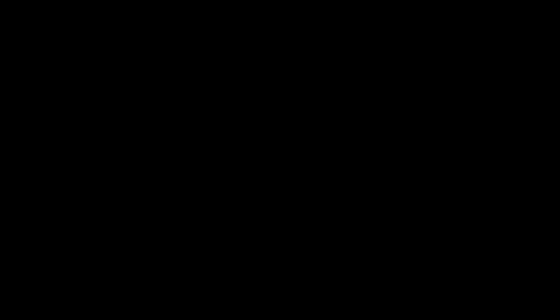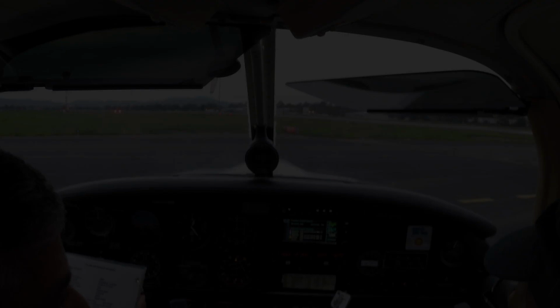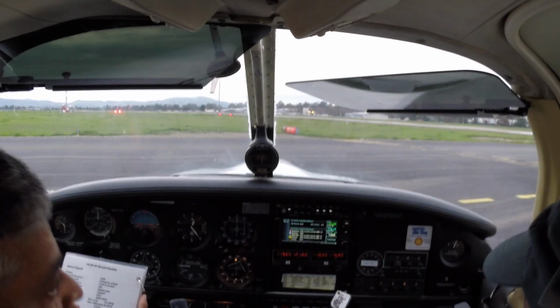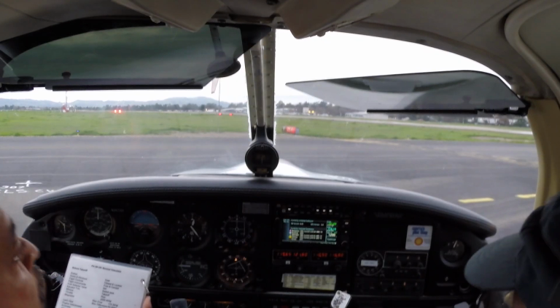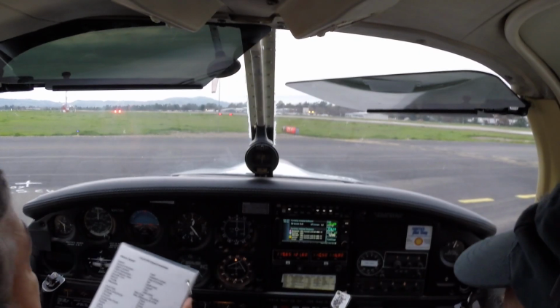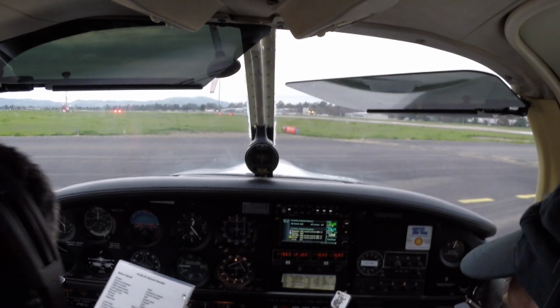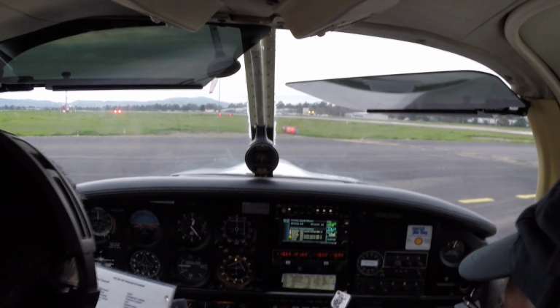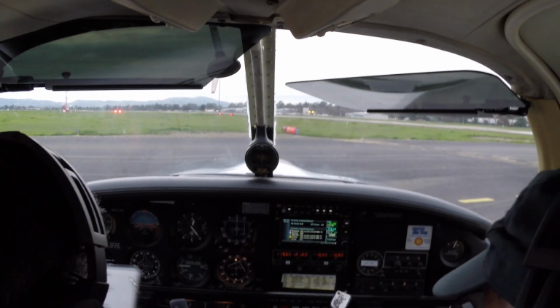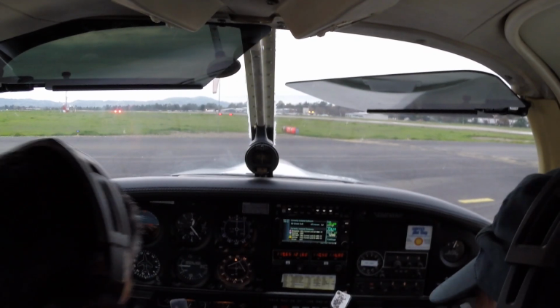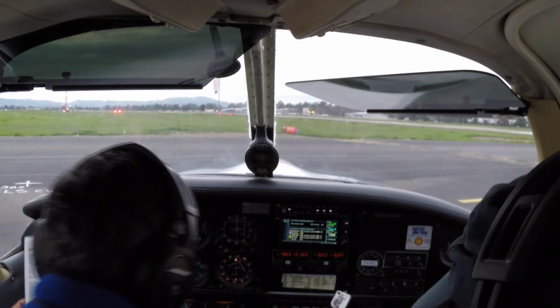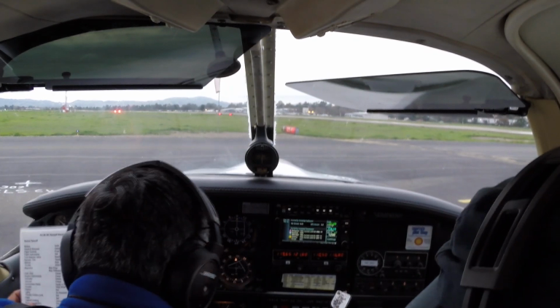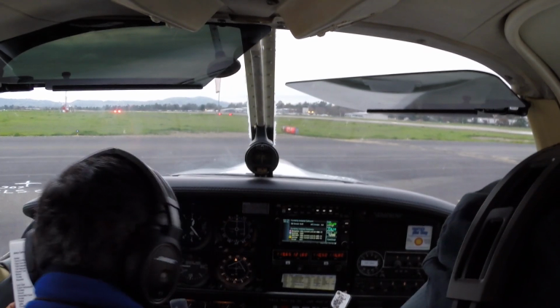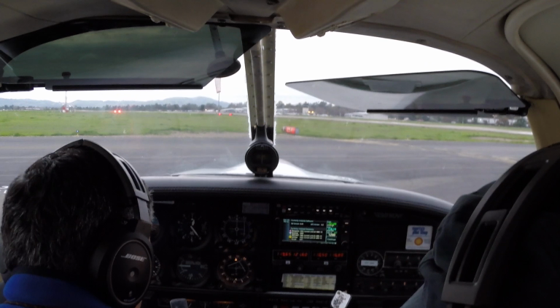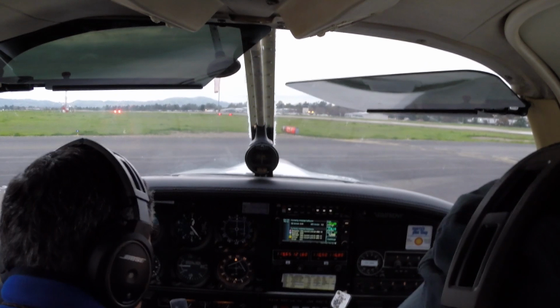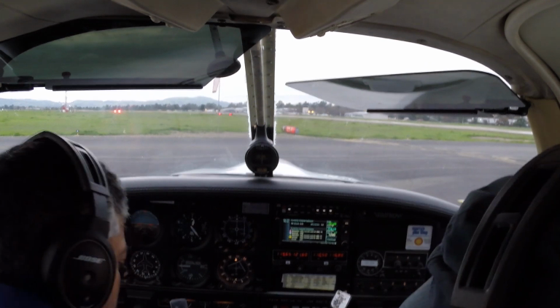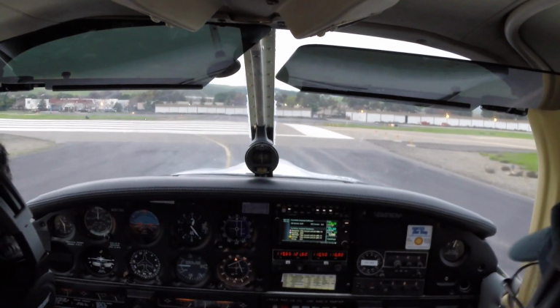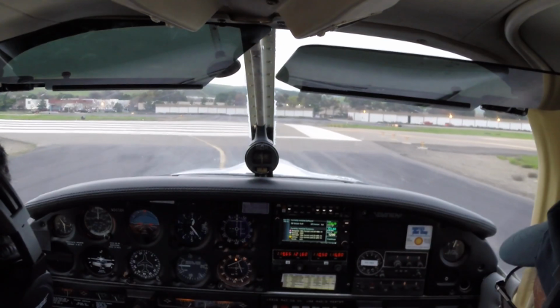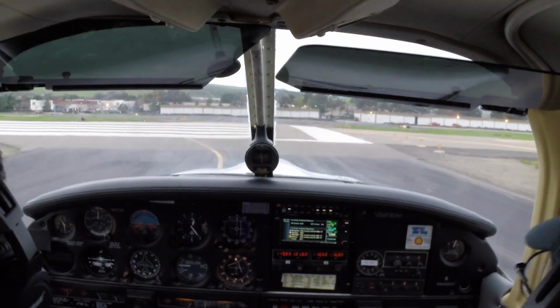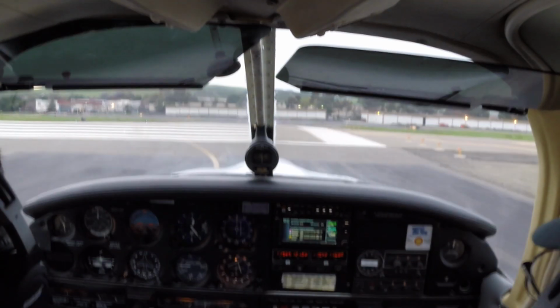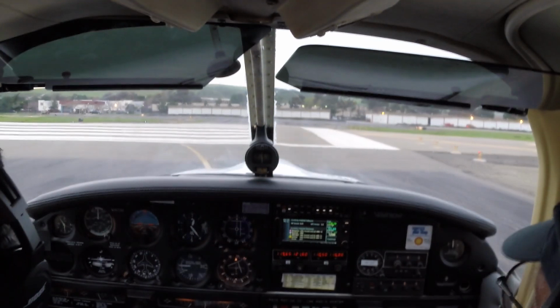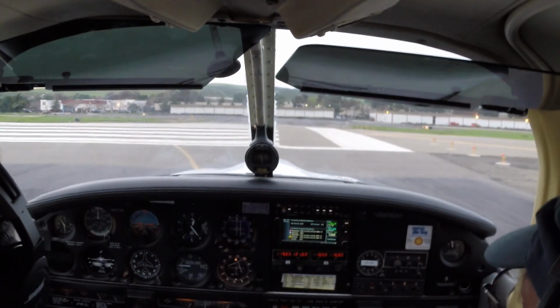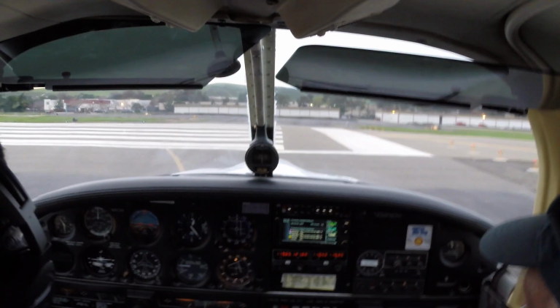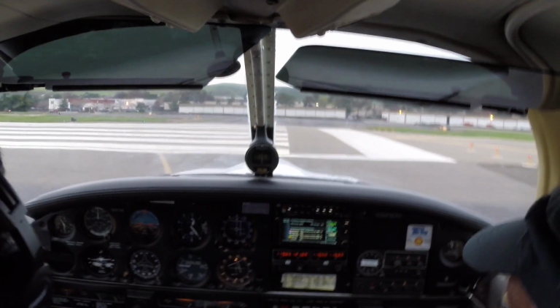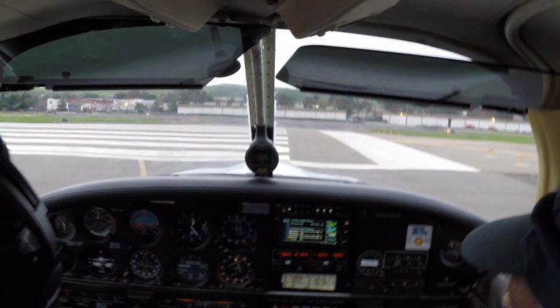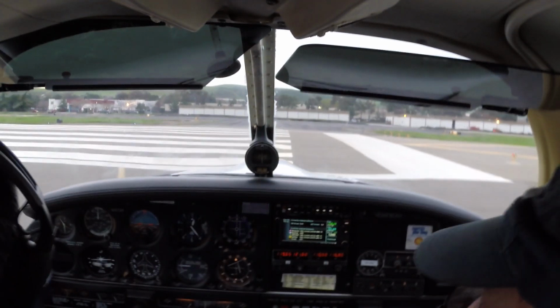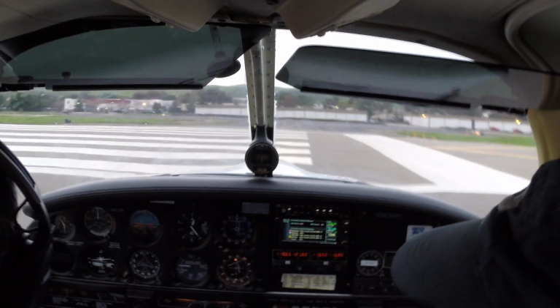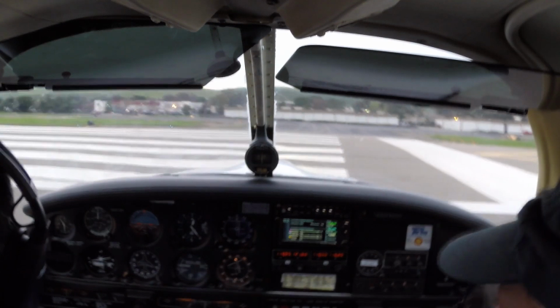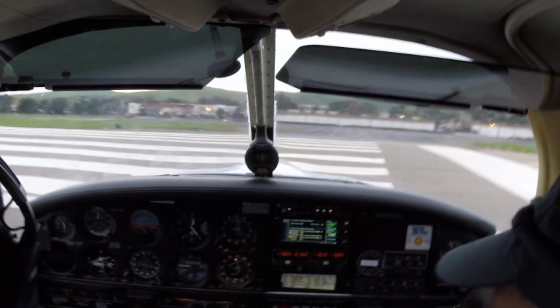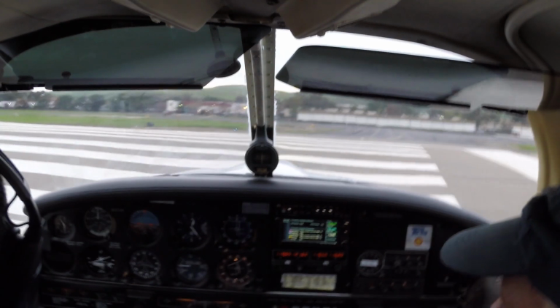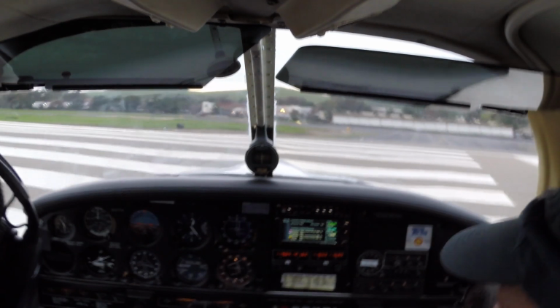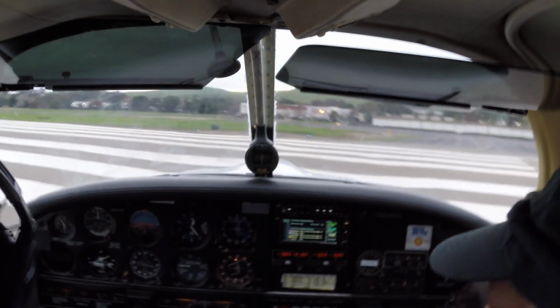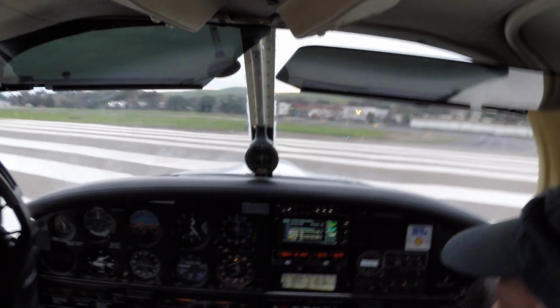Let's do a soft field takeoff. We'll use two notches of flaps. We're going to keep rolling — keep it rolling — and be prepared: it has a lot more power than normal, so you're going to need a lot more right rudder.